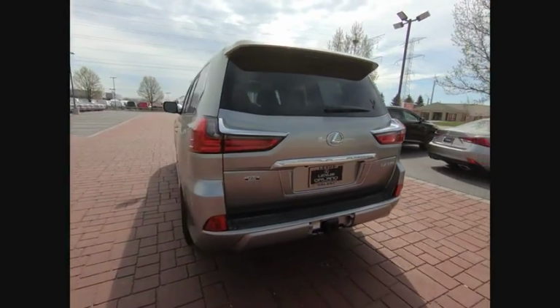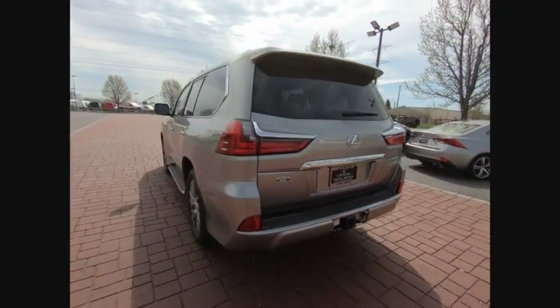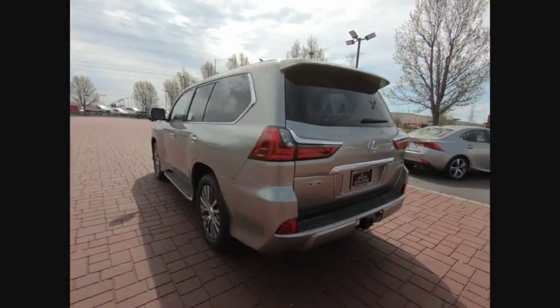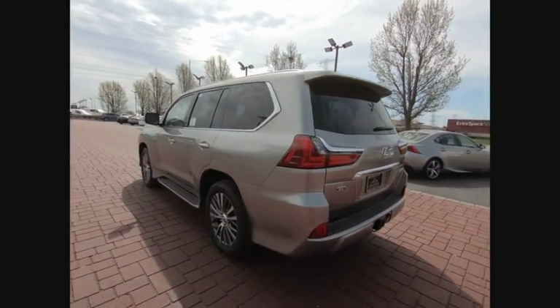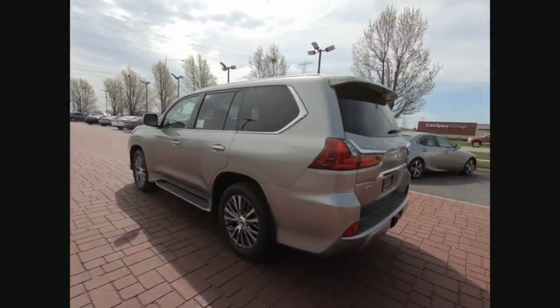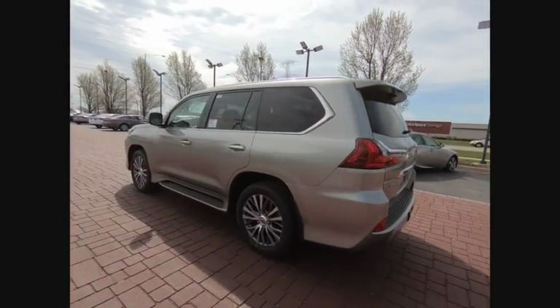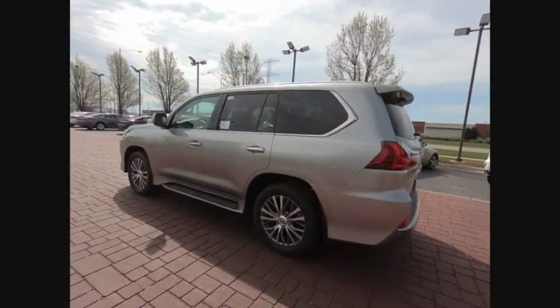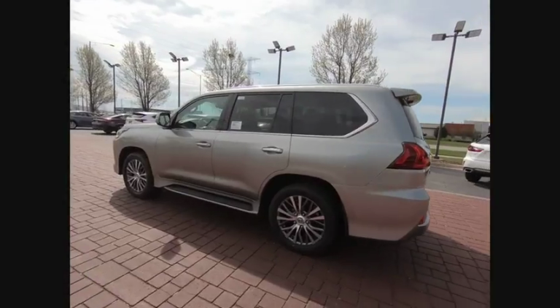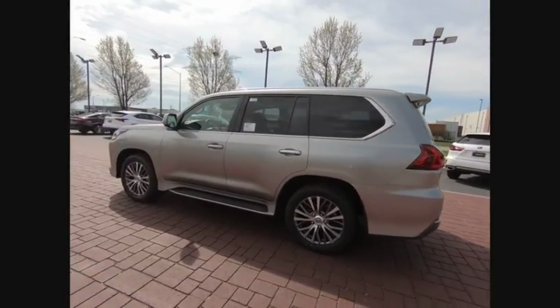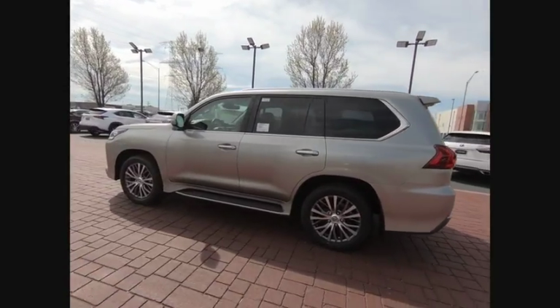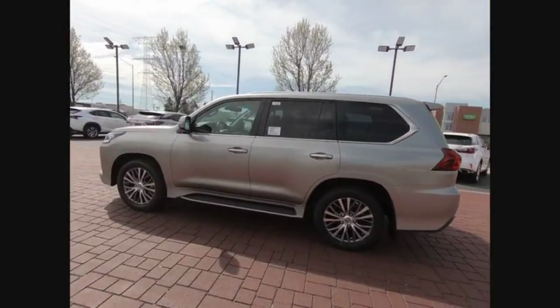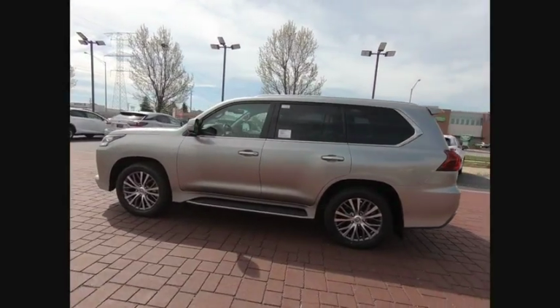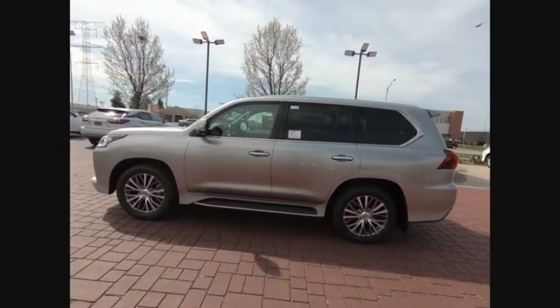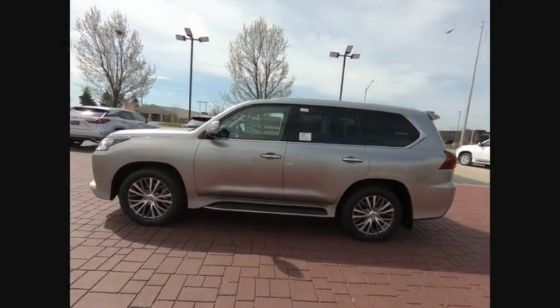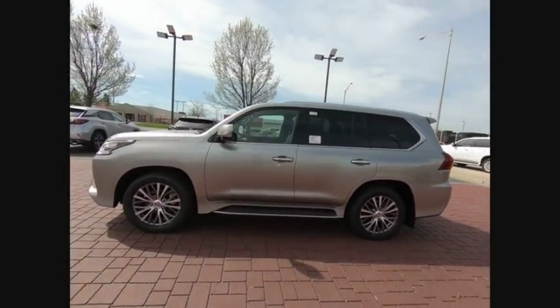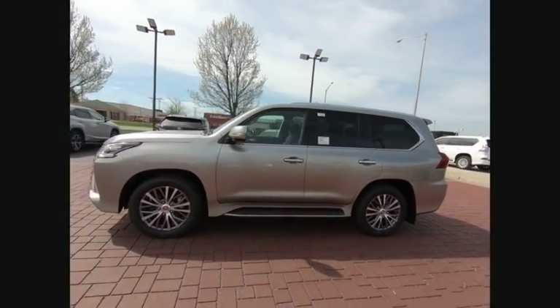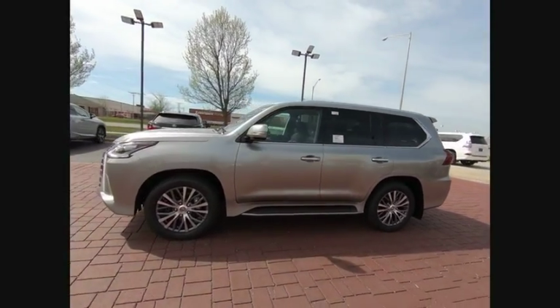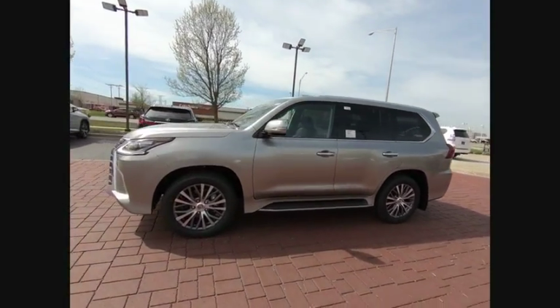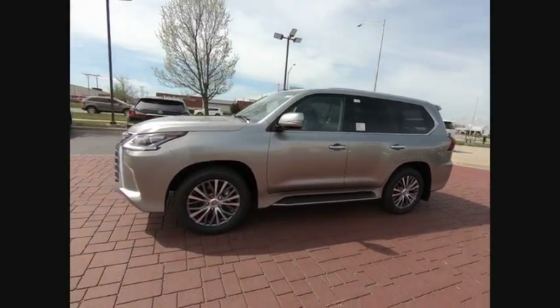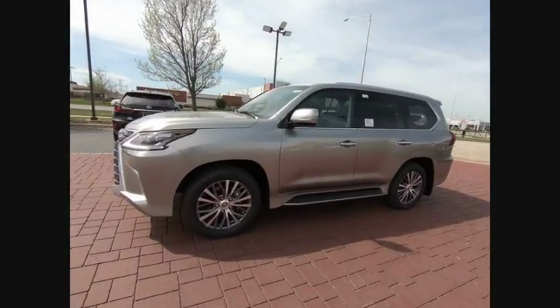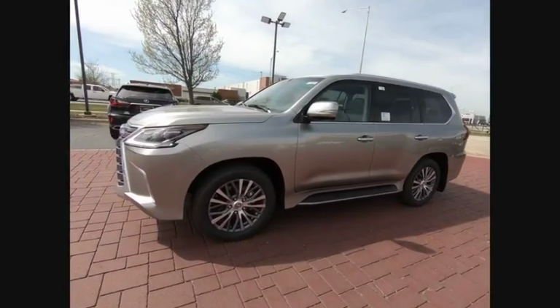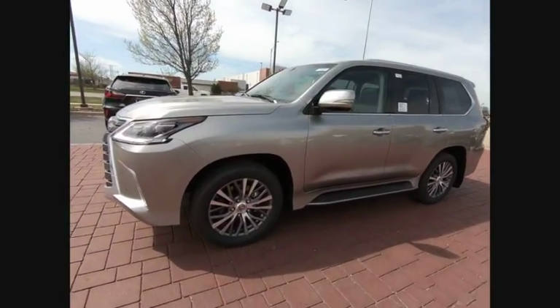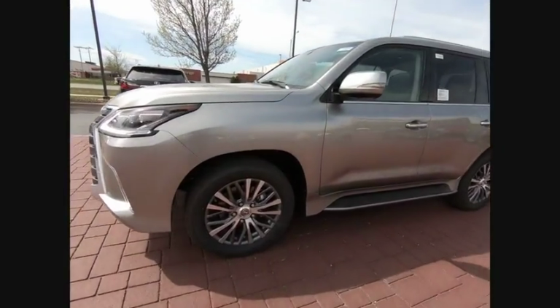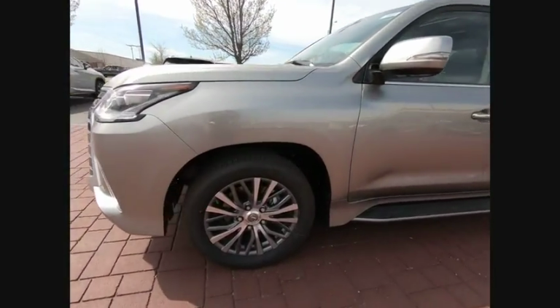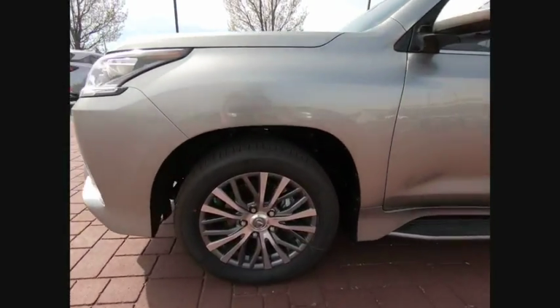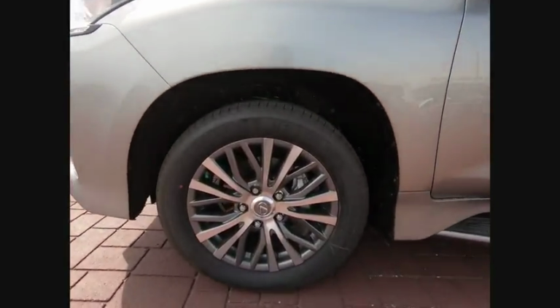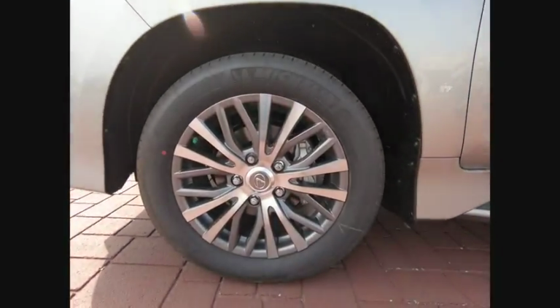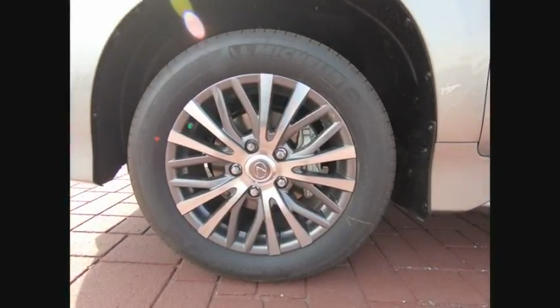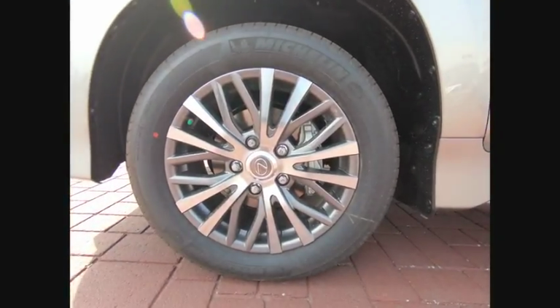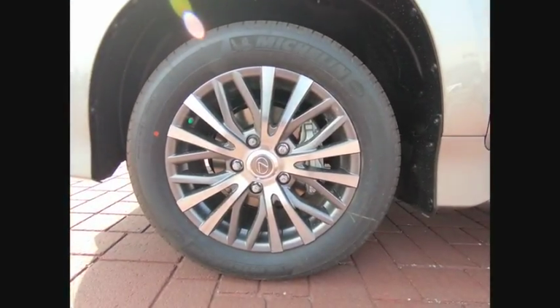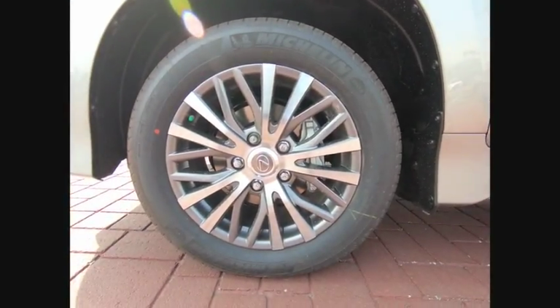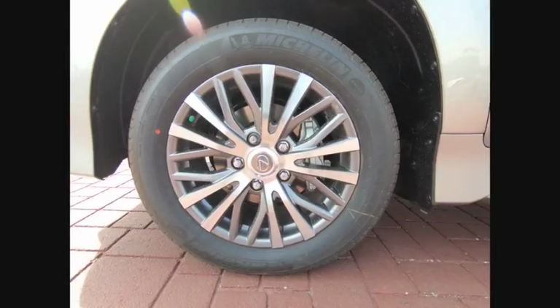Power passenger seat, traction control, dual airbags, air conditioning, leather-wrapped steering wheel, power steering, four-wheel disc brakes, active suspension system, electronic stability control, power windows.